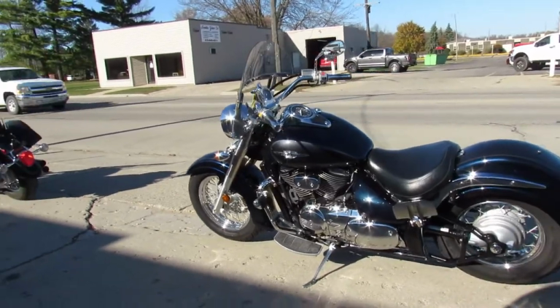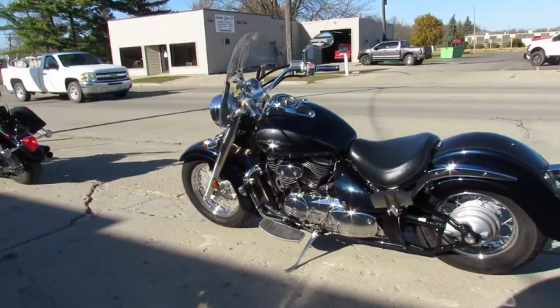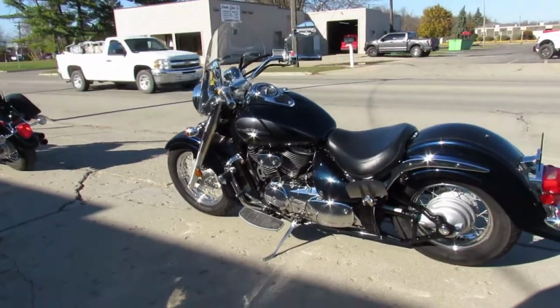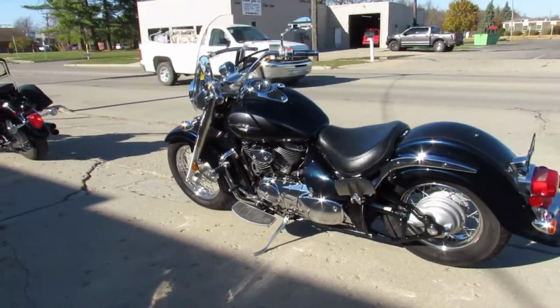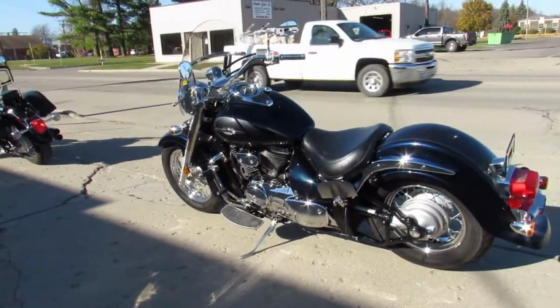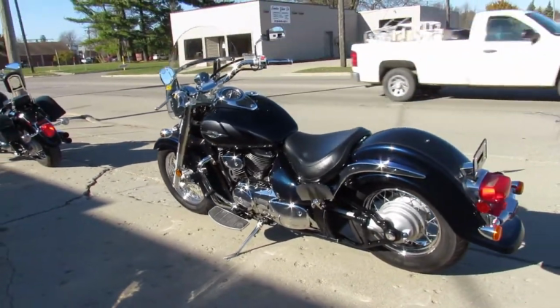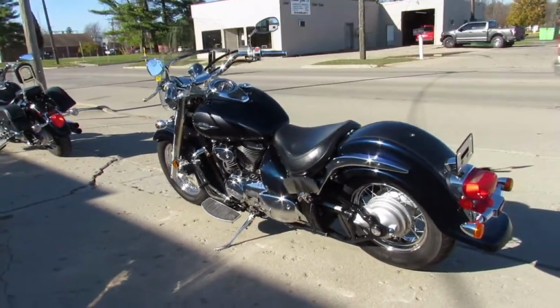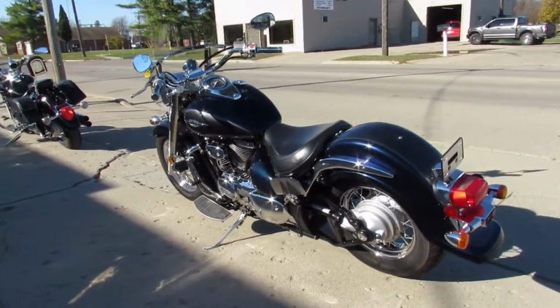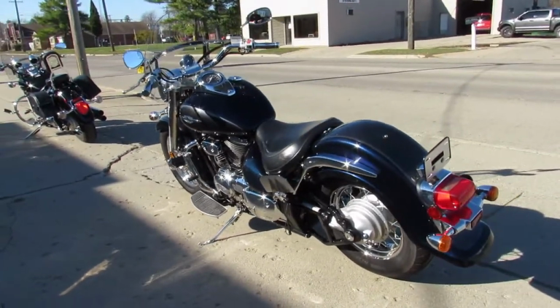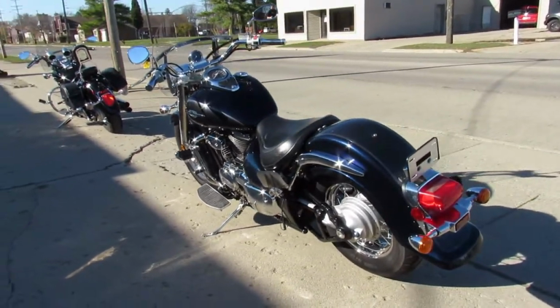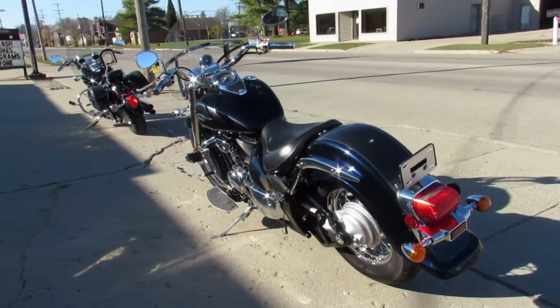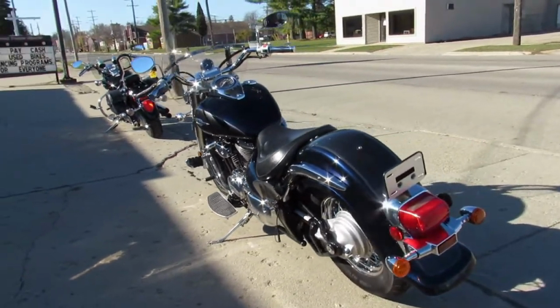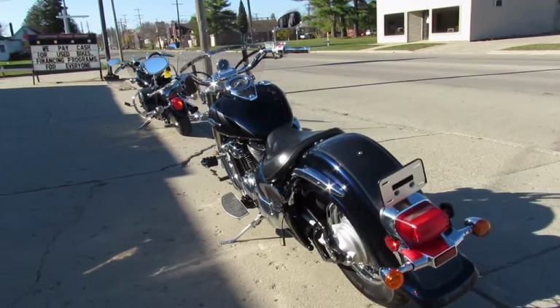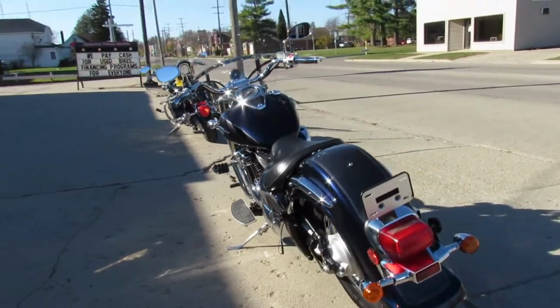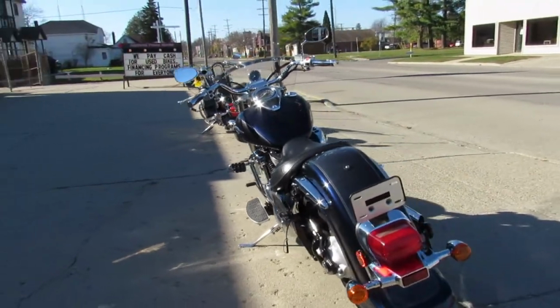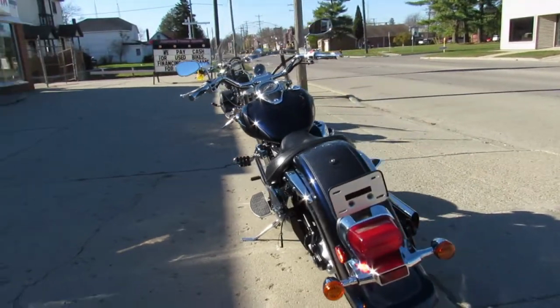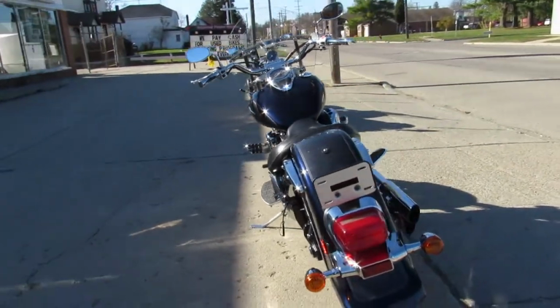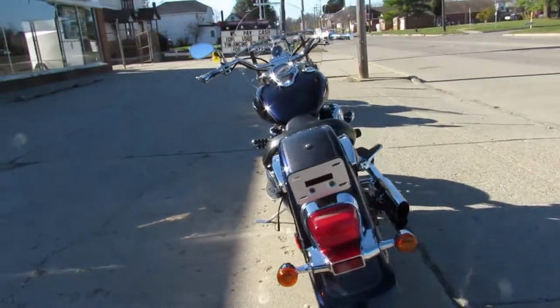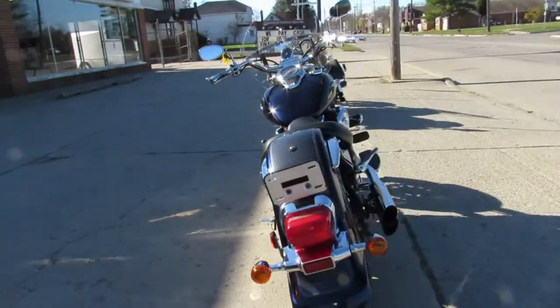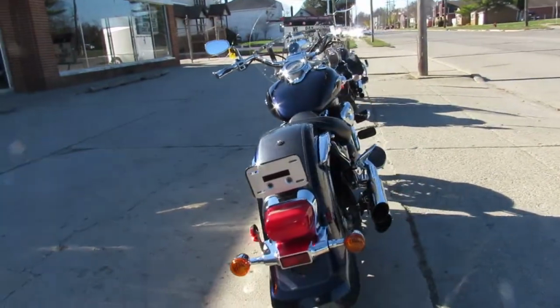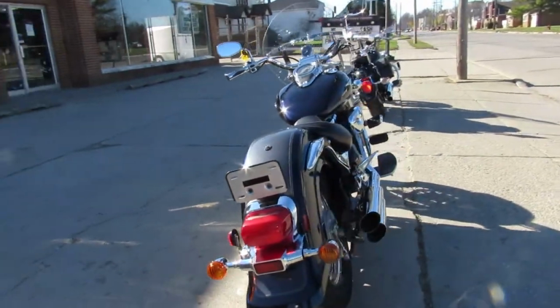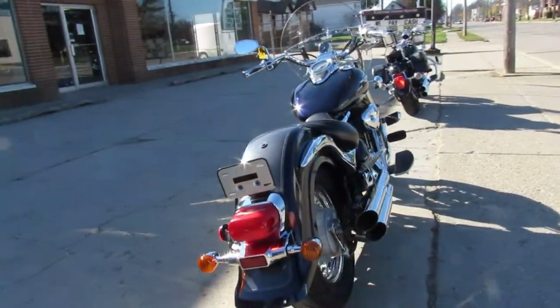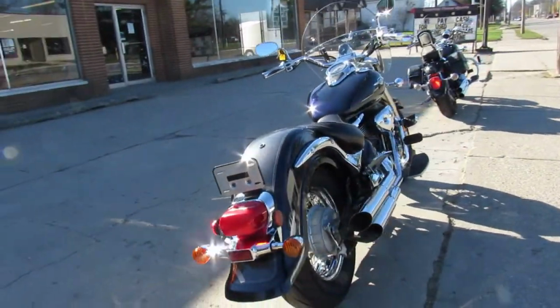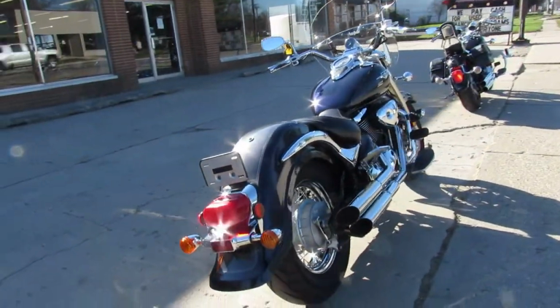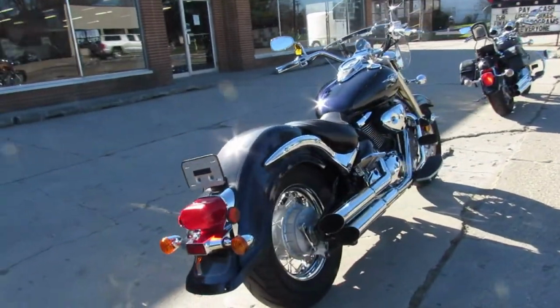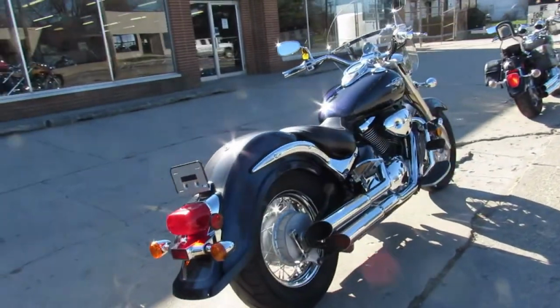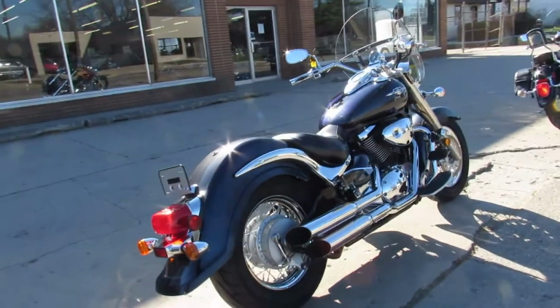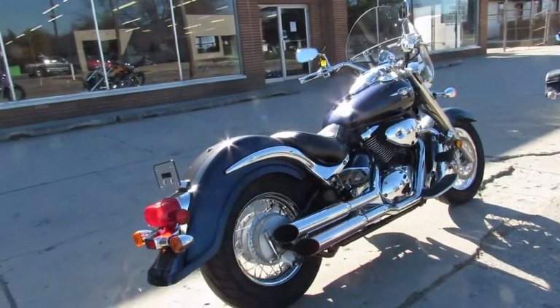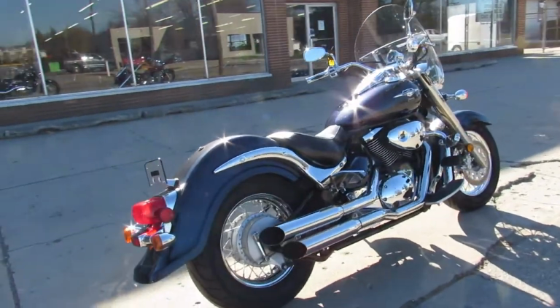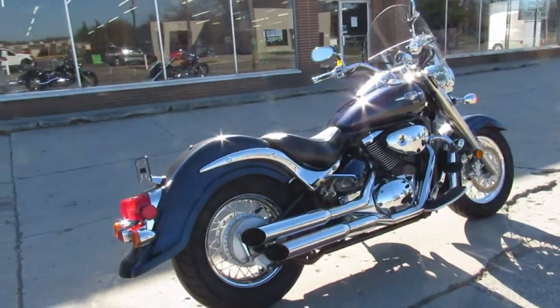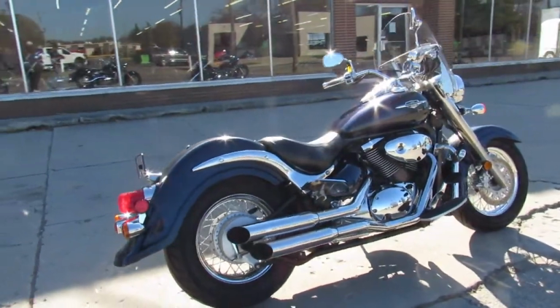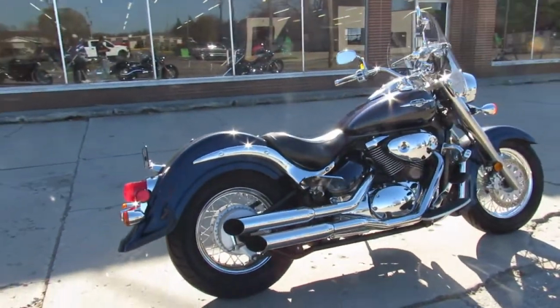Buy it with confidence — it's an '06 C50 Boulevard, nice cruiser guys. Only $35.99, give us a call, we'll get it done. It's 810-648-9500.